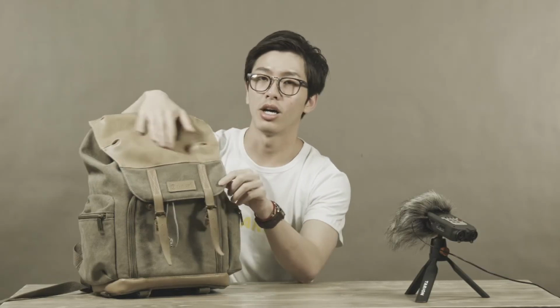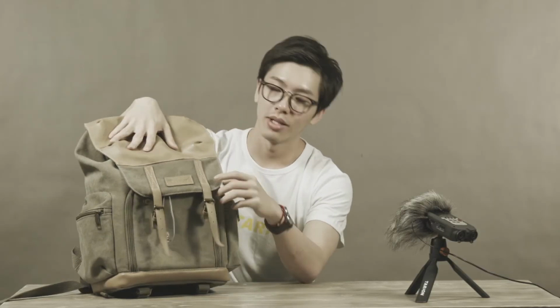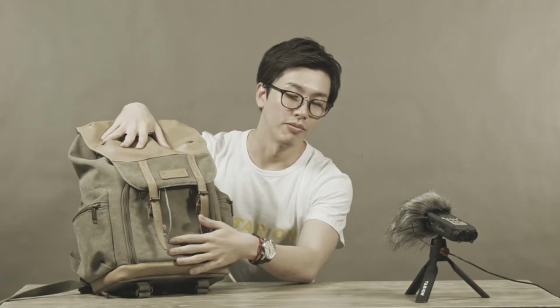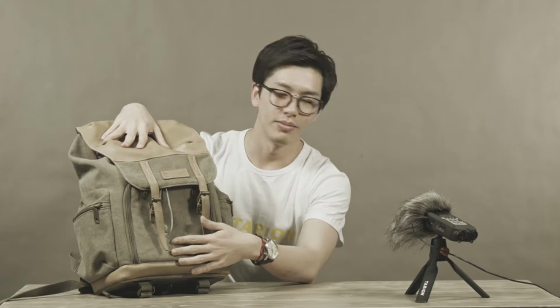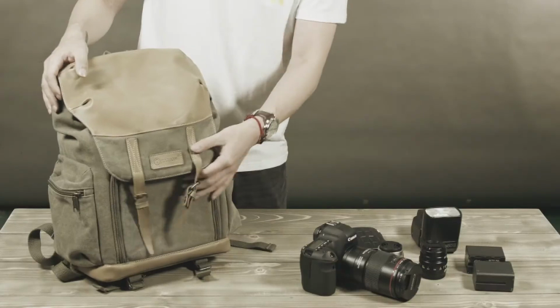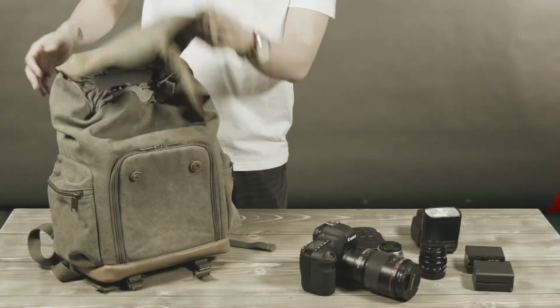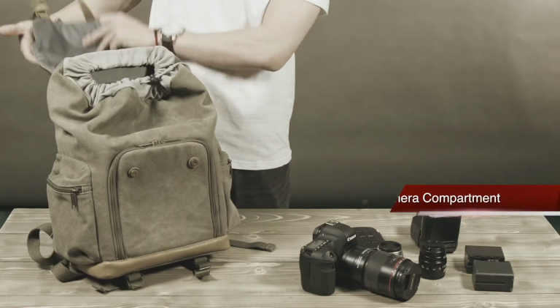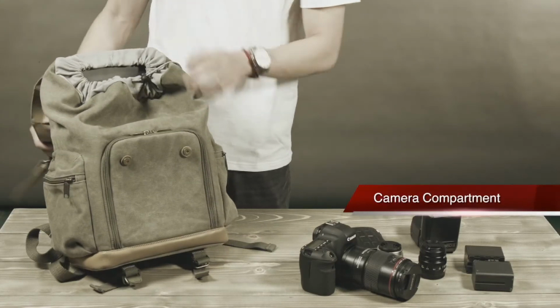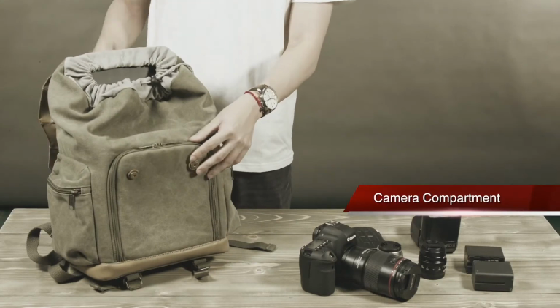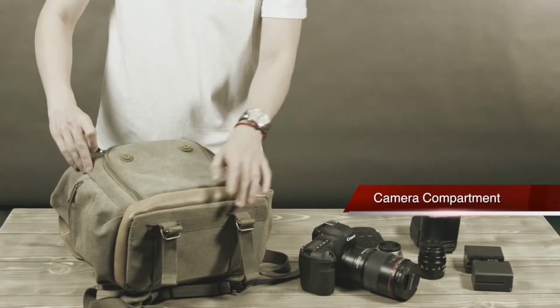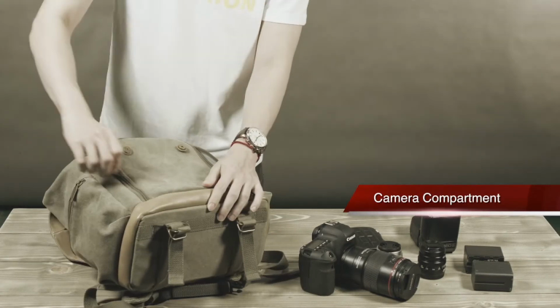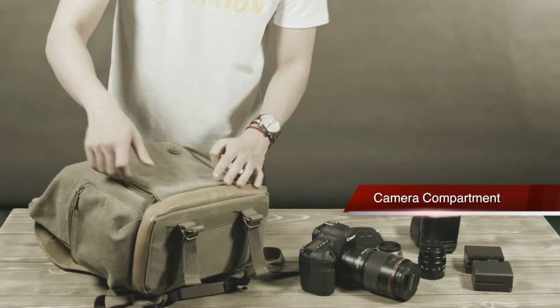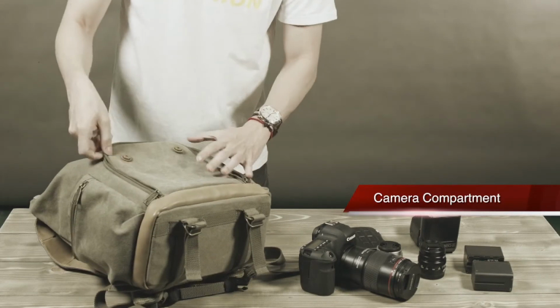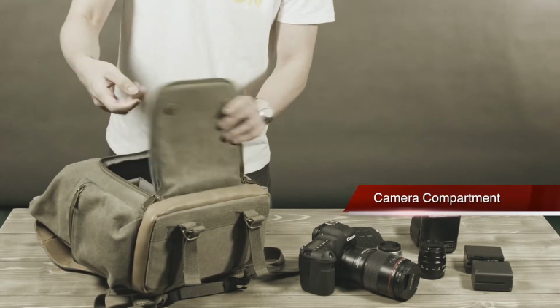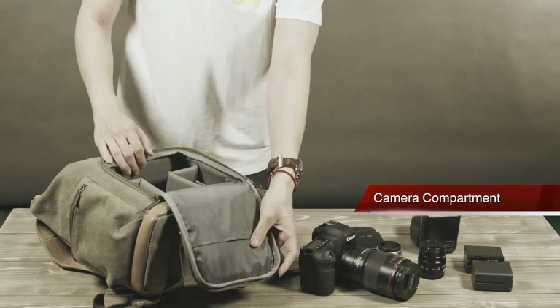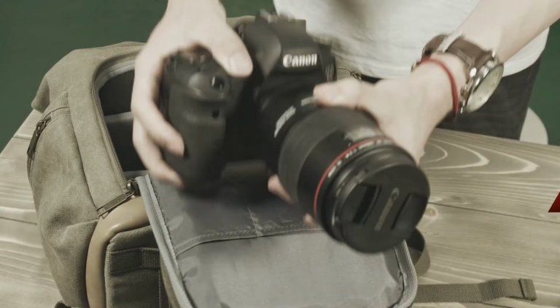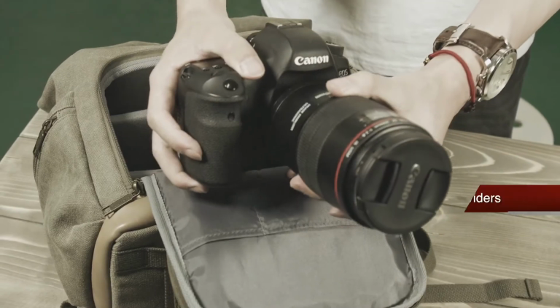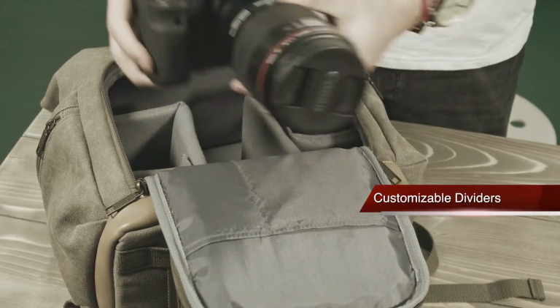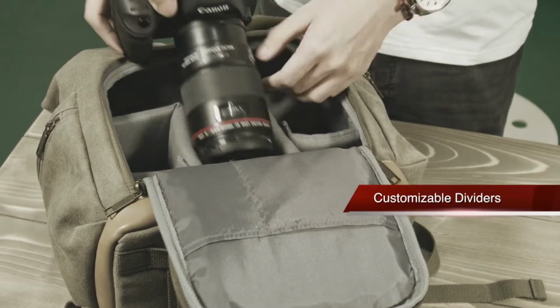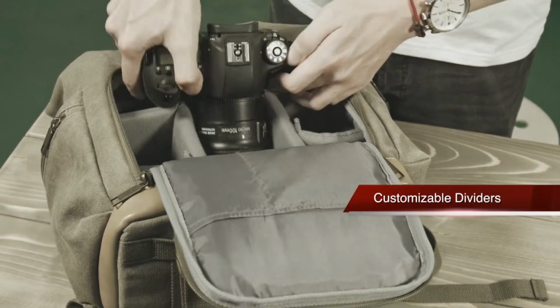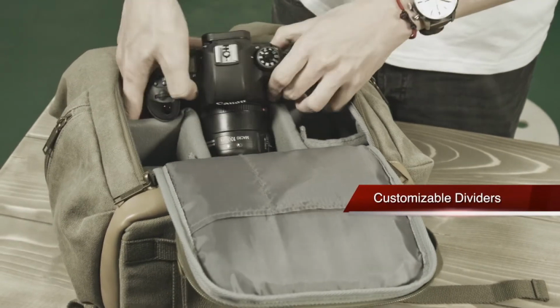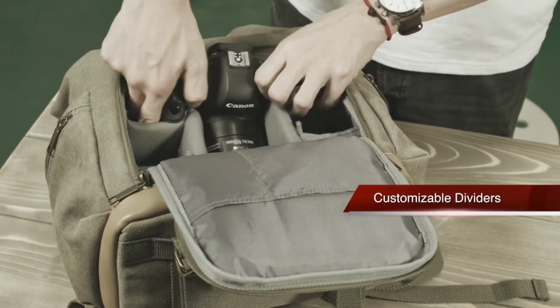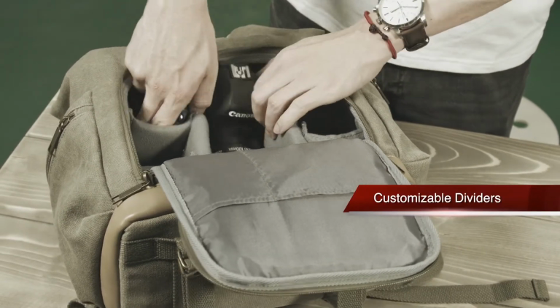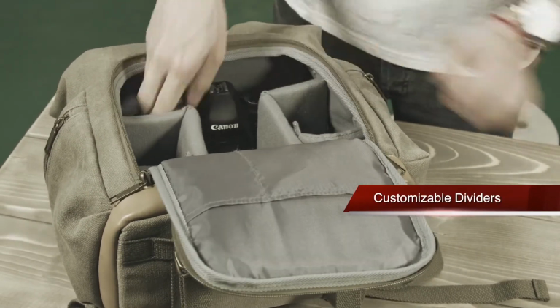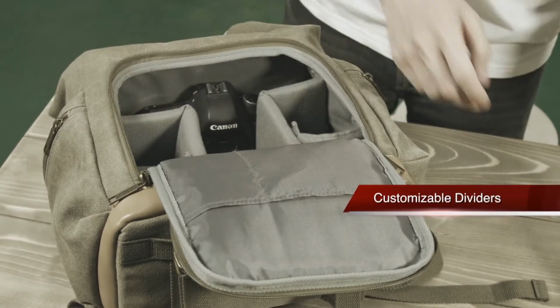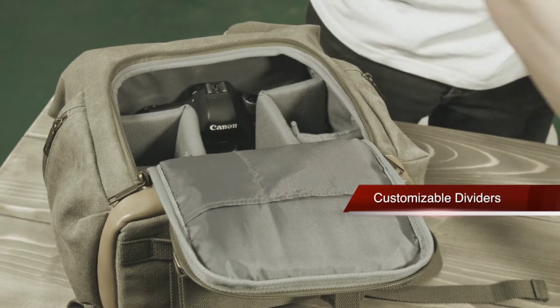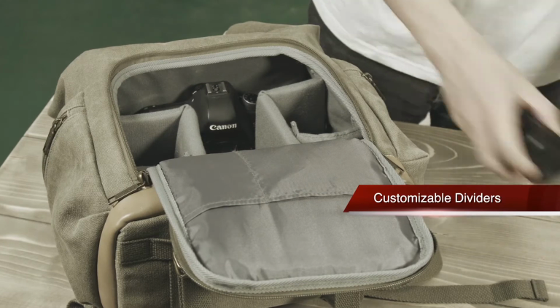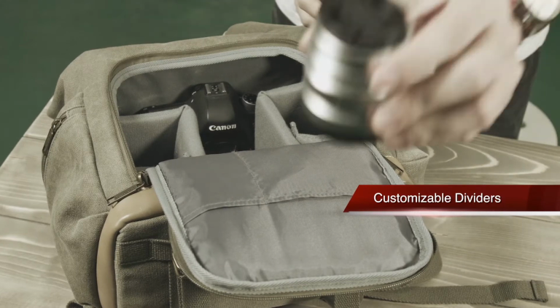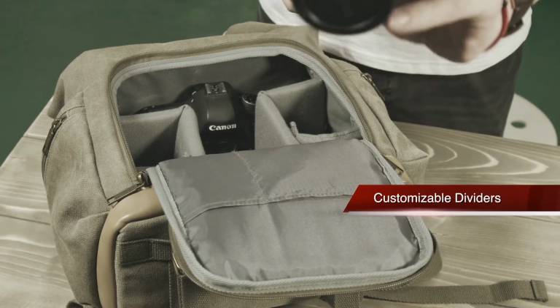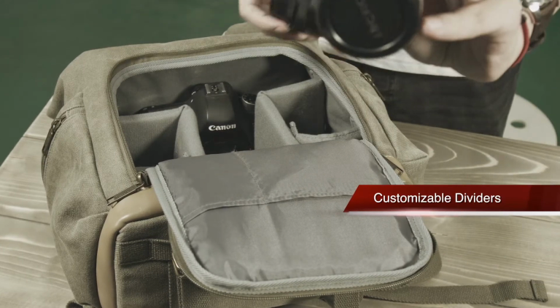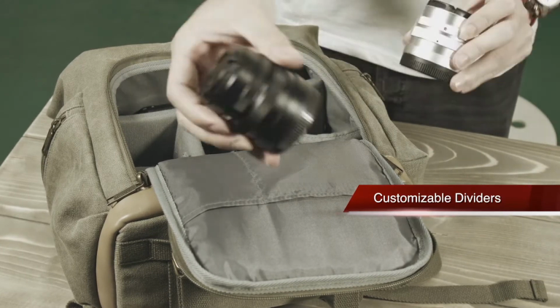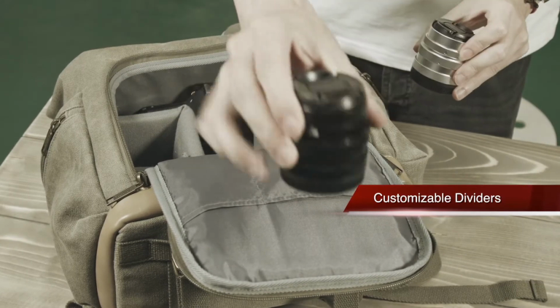The compartments are the one on top and the one in front. The front compartment is reinforced with padding and comes with customizable dividers, so you can fit your kit gears, cameras, lenses and other accessories perfectly.